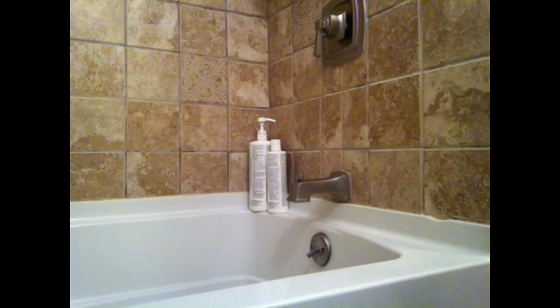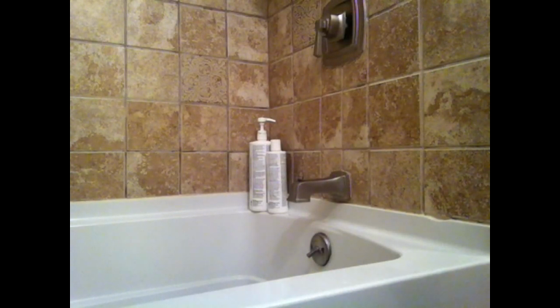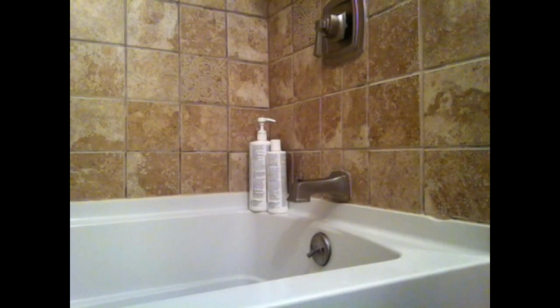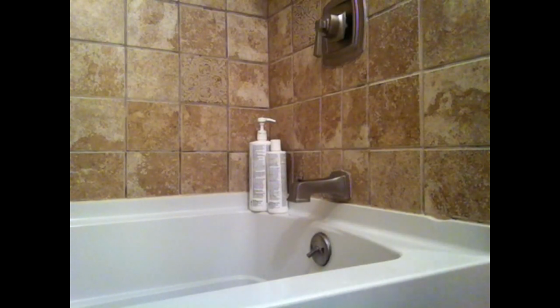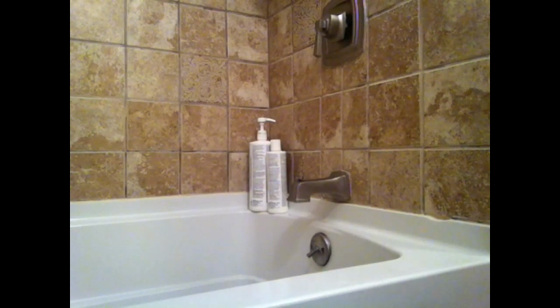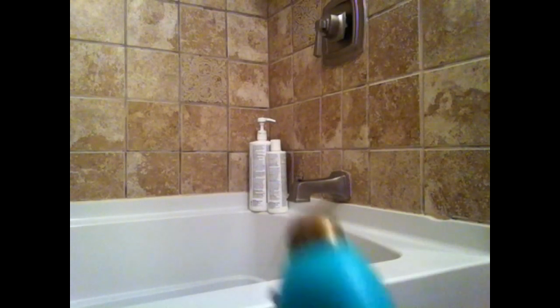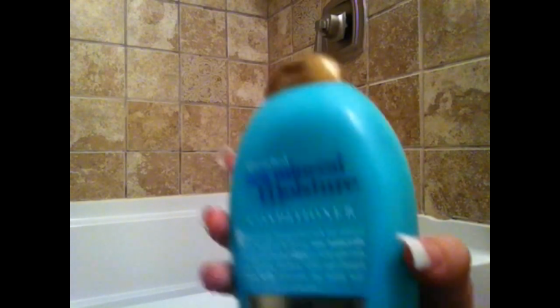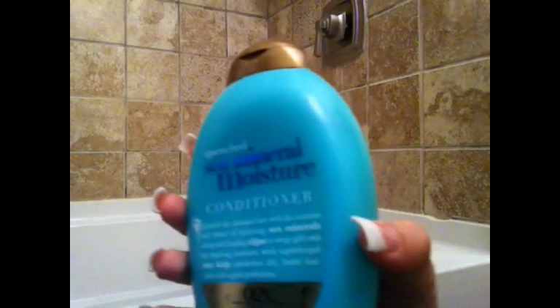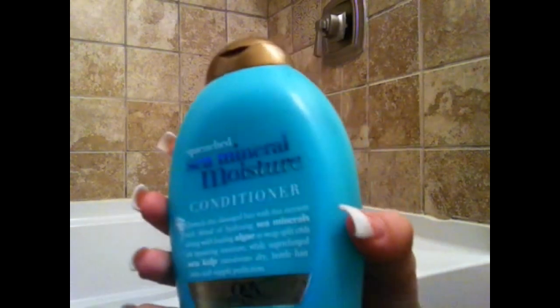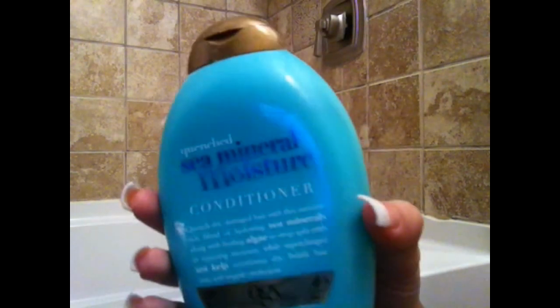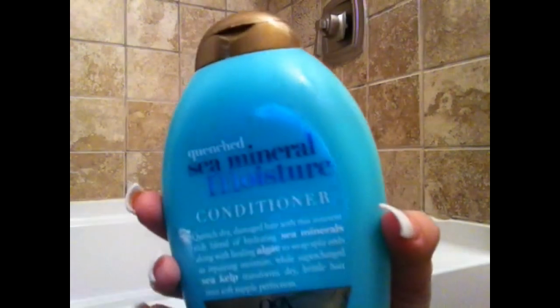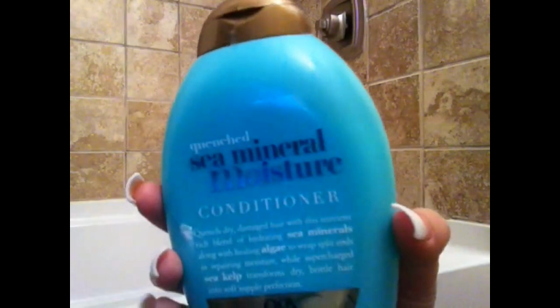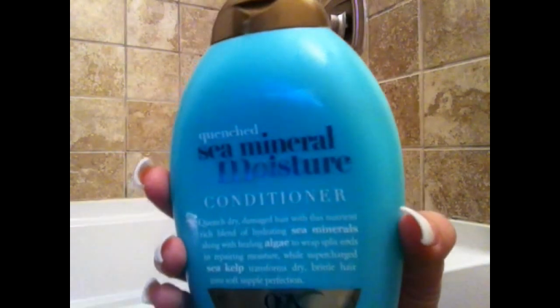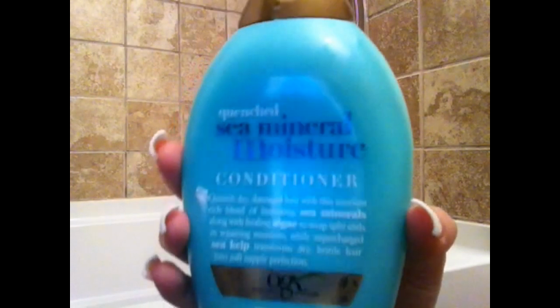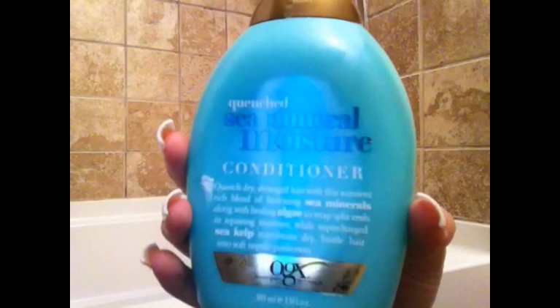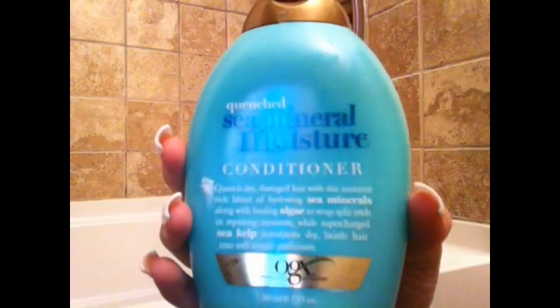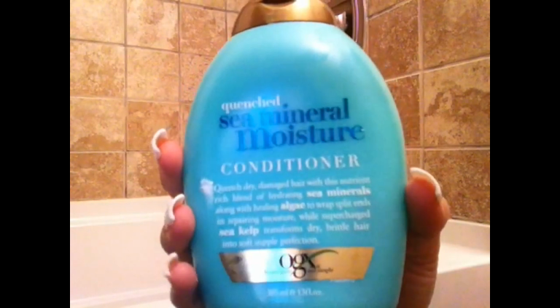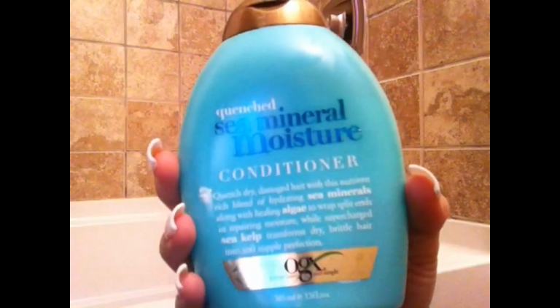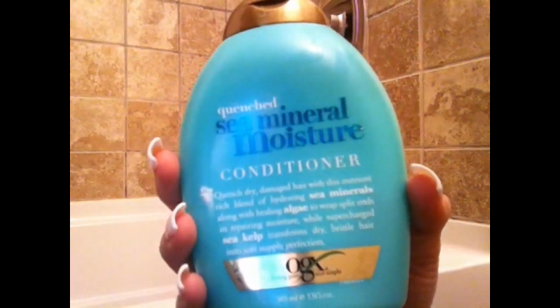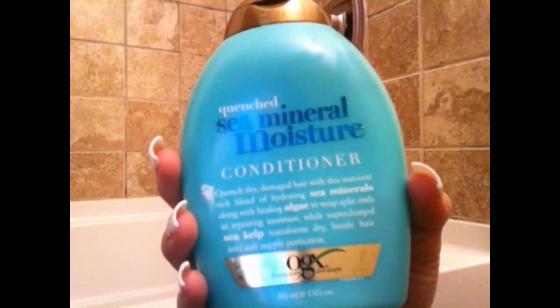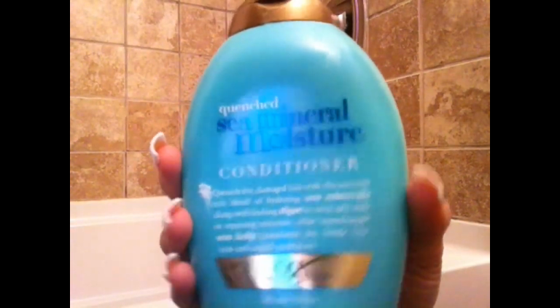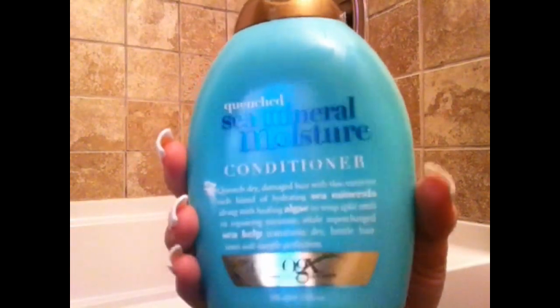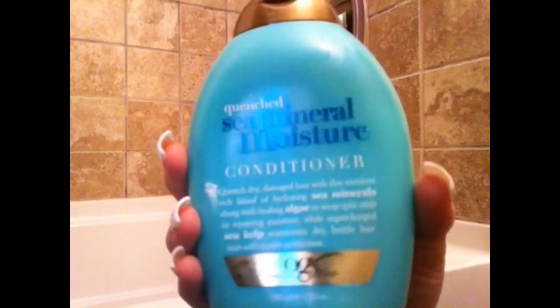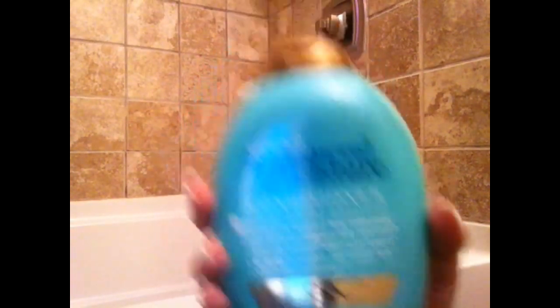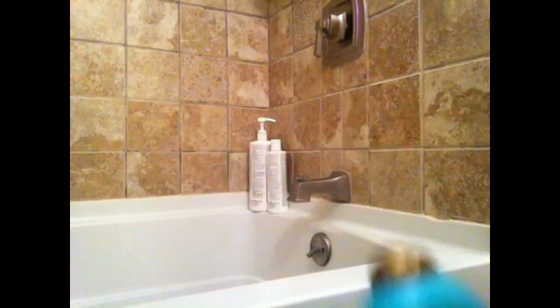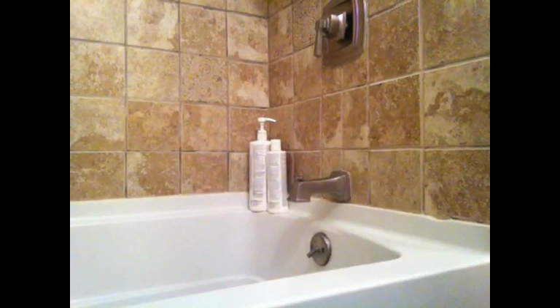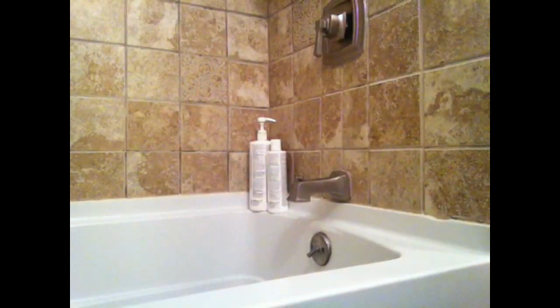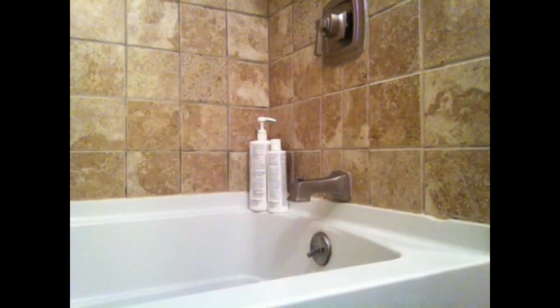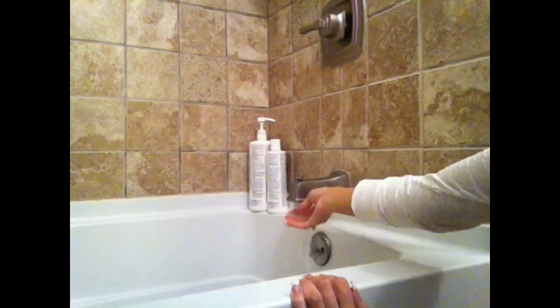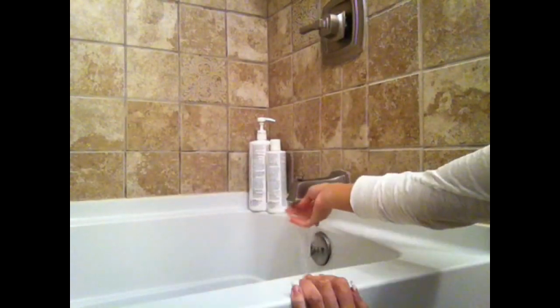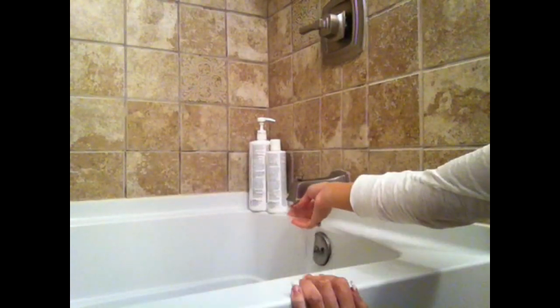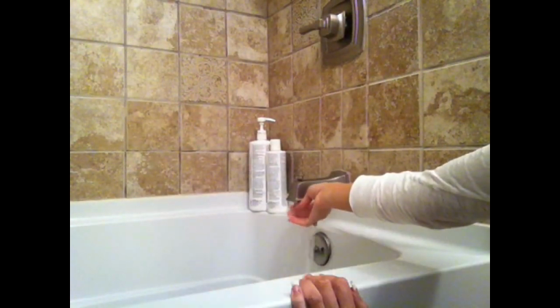I absolutely love this shampoo, it smells so good. The conditioner that we will be using is the Sea Minerals Moisture Conditioner by OGX.